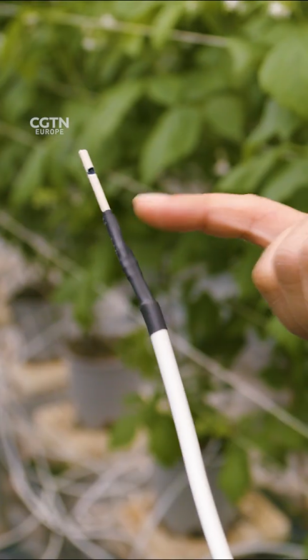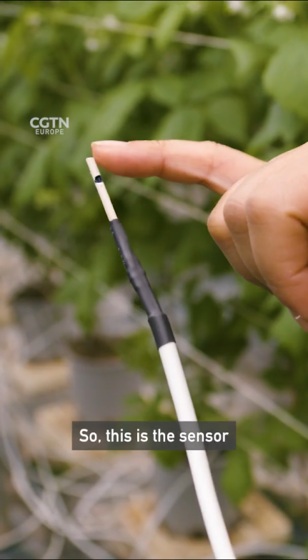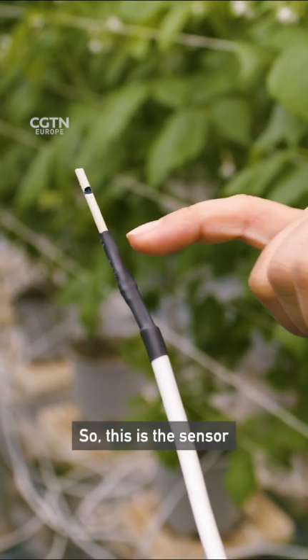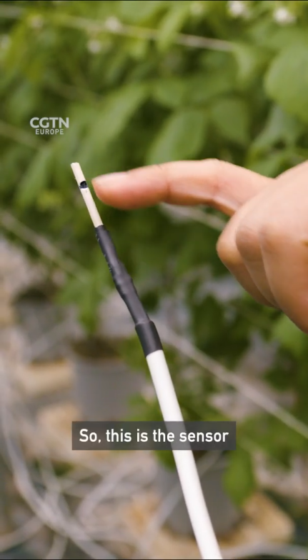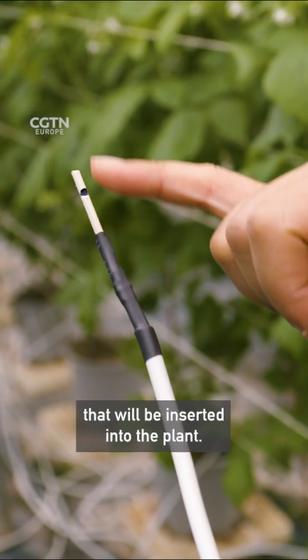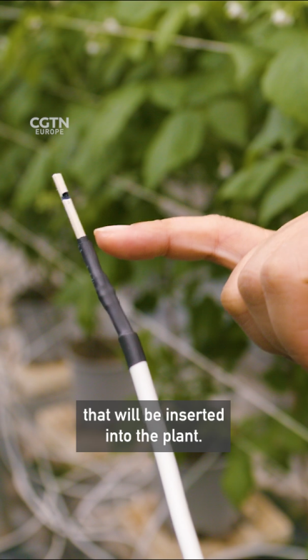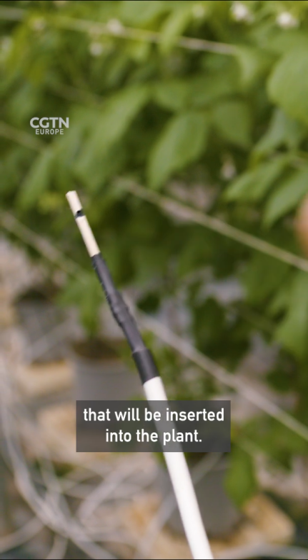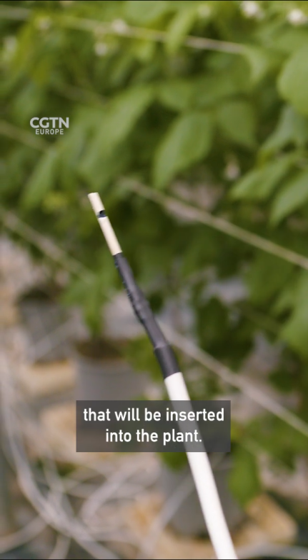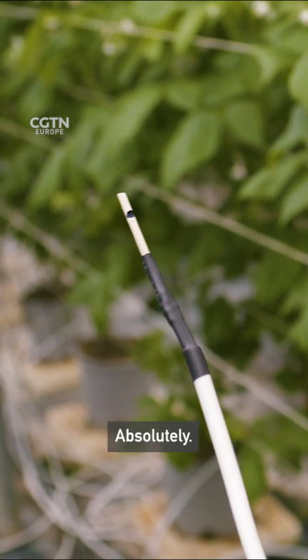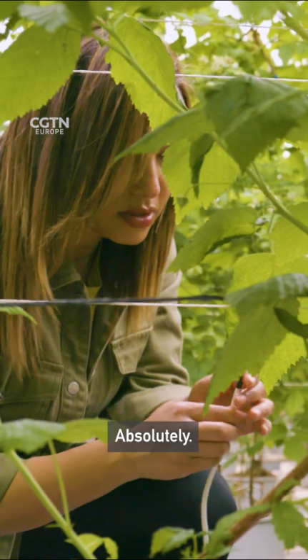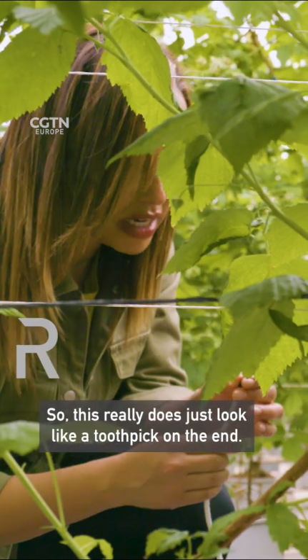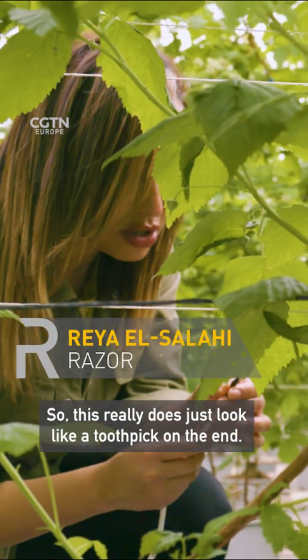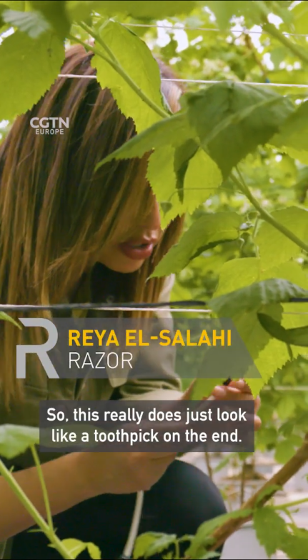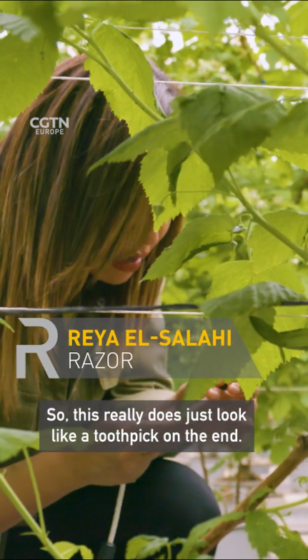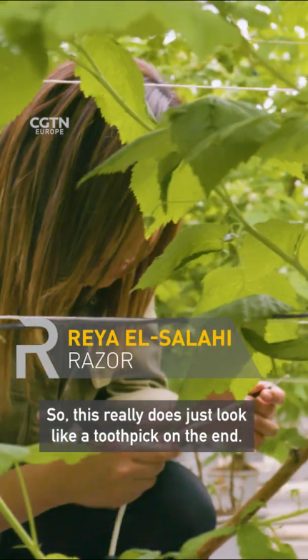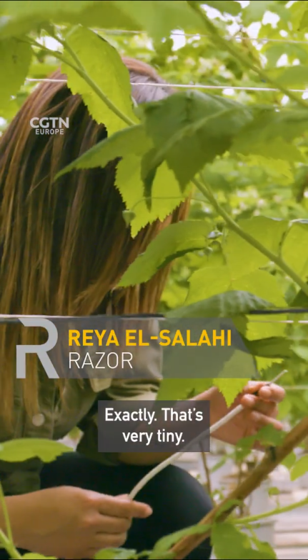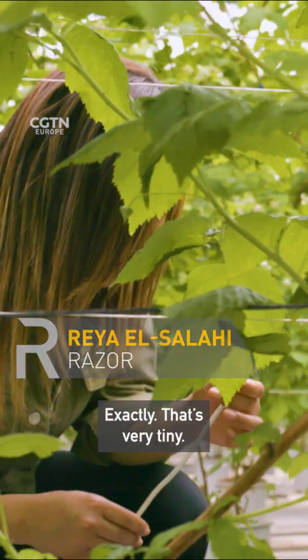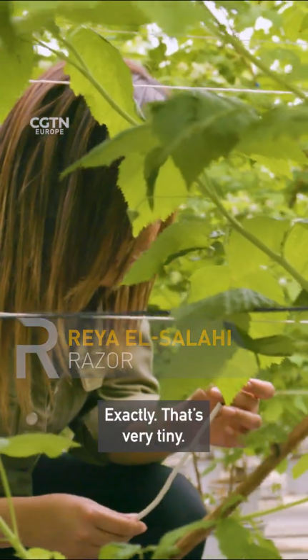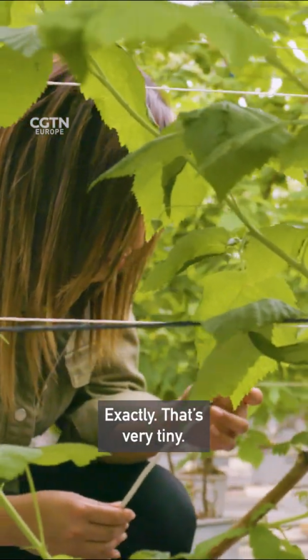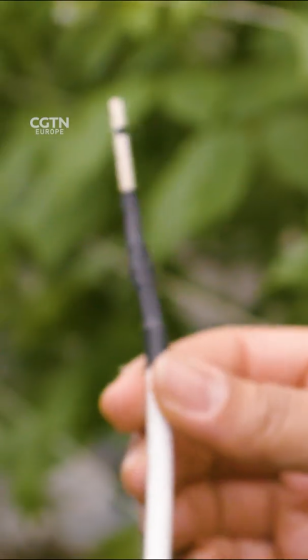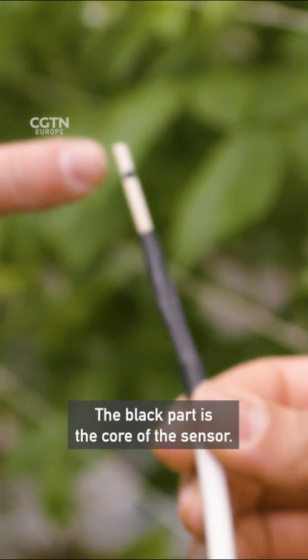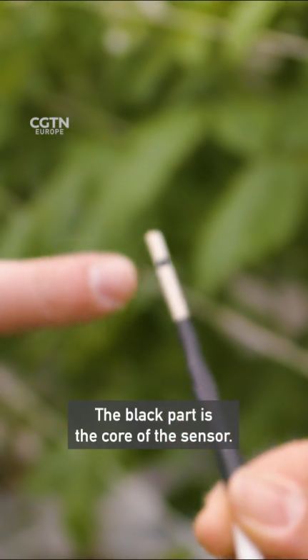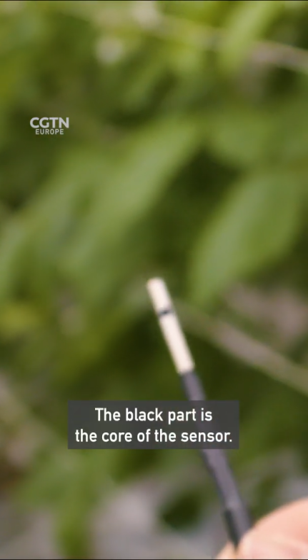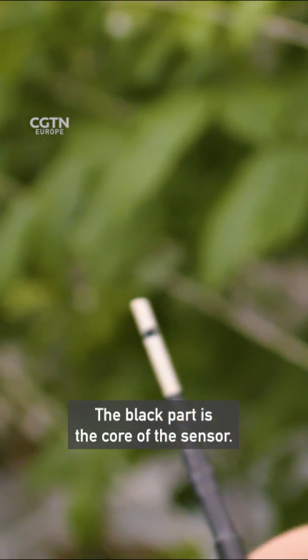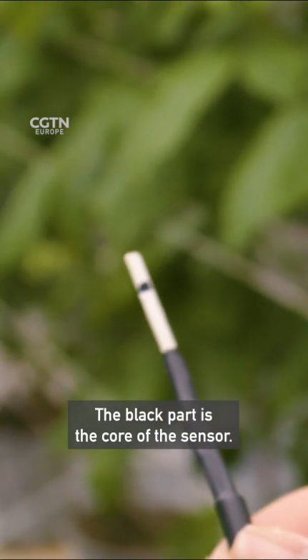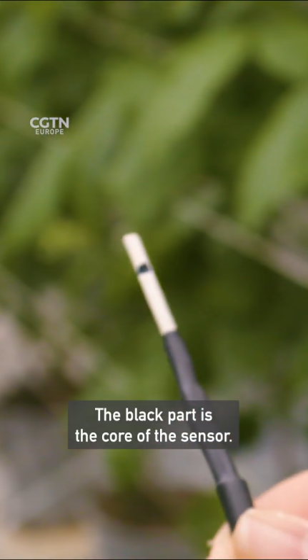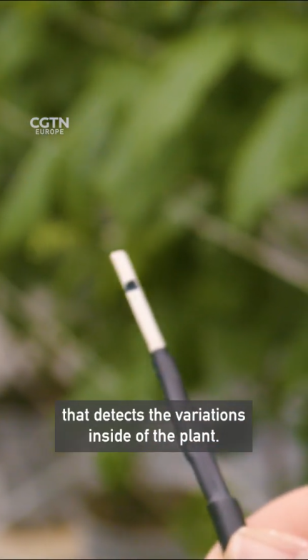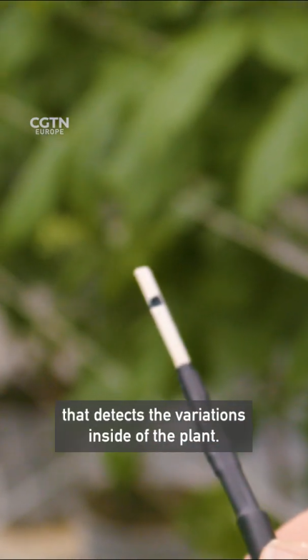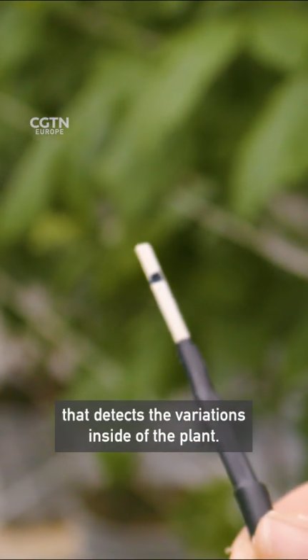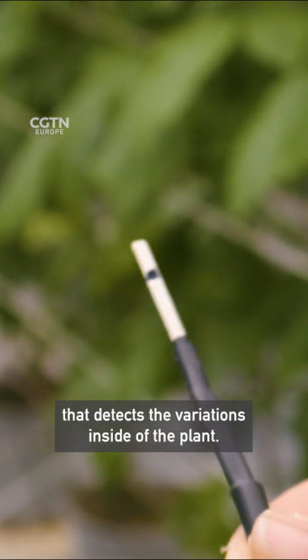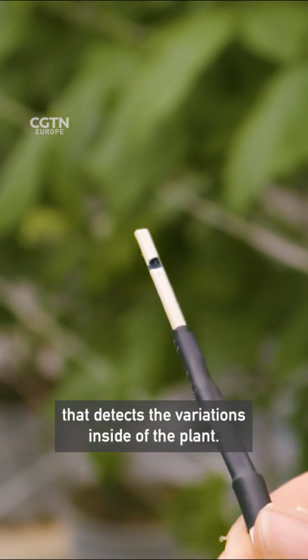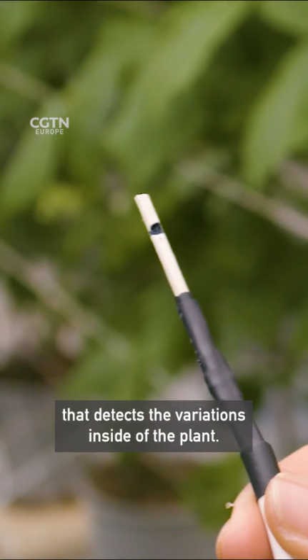This is the sensor that will be inserted into the plant — it really does just look like a toothpick on the end. That's very tiny. The black part is the core of the sensor that detects the variation inside of the plant.